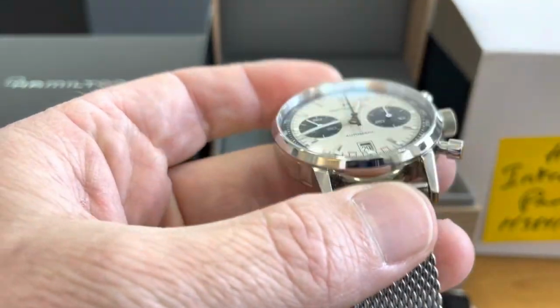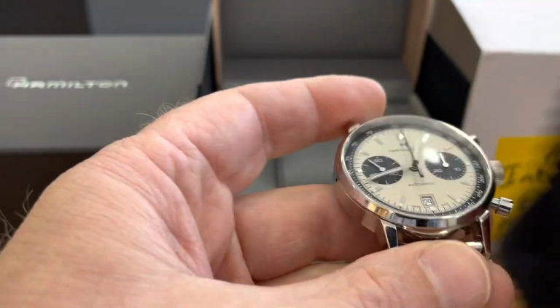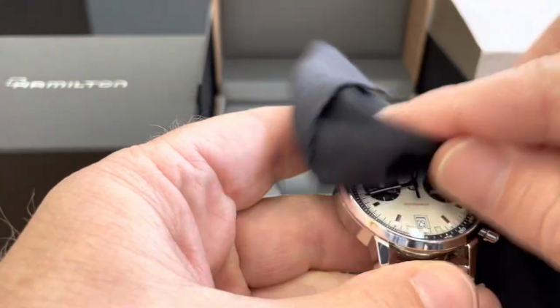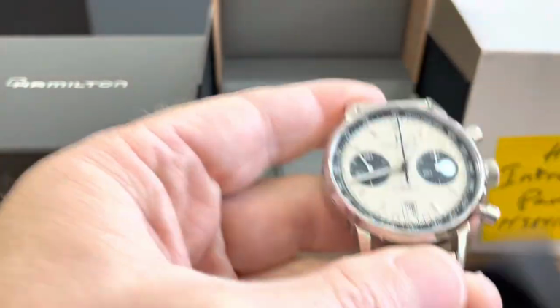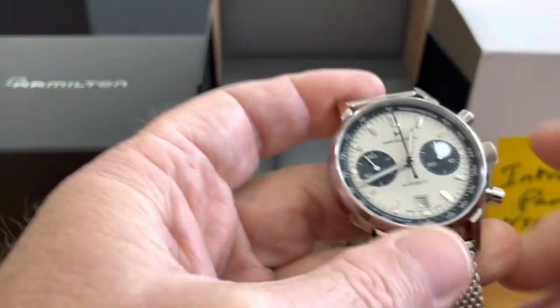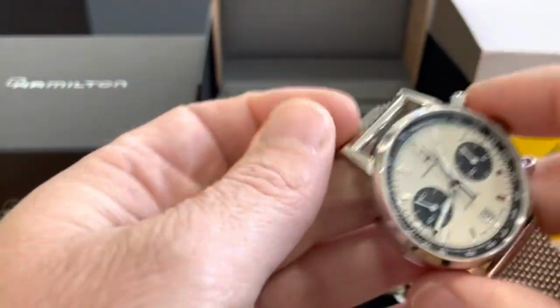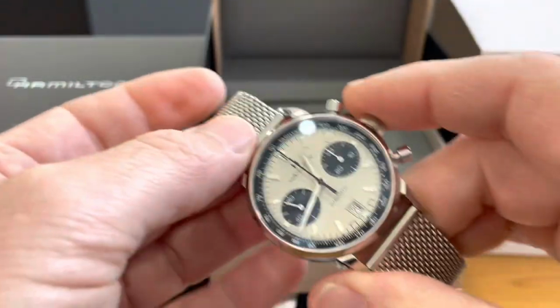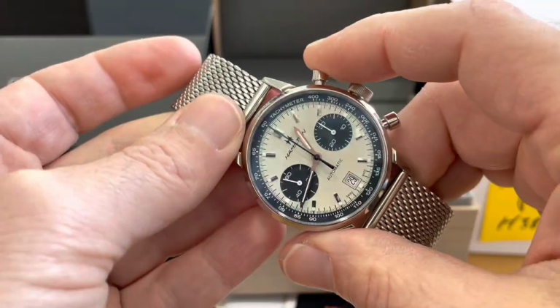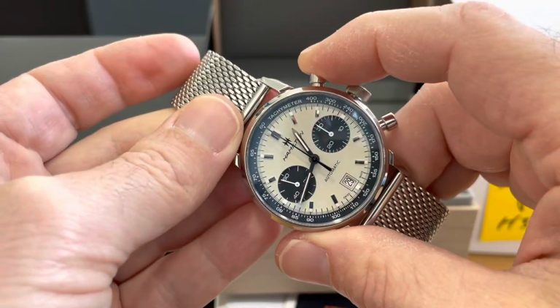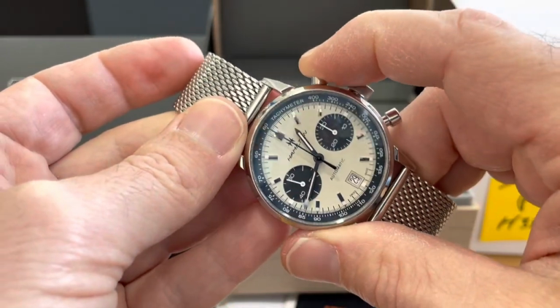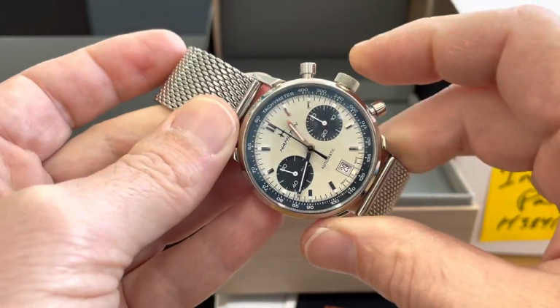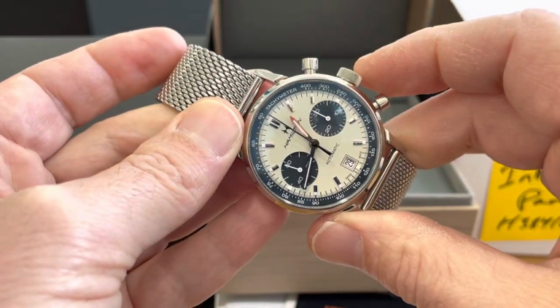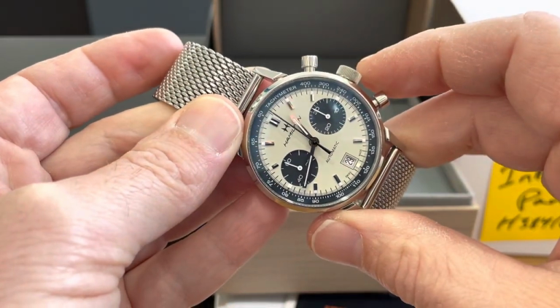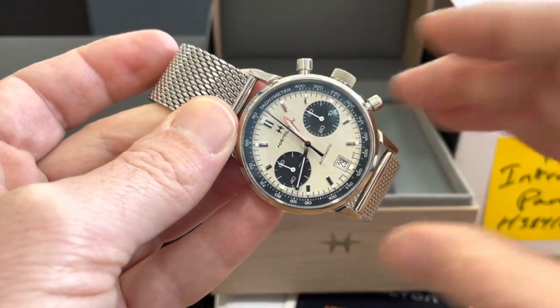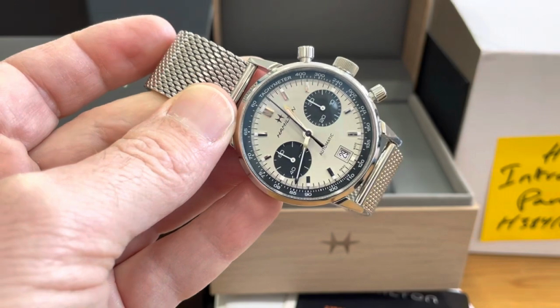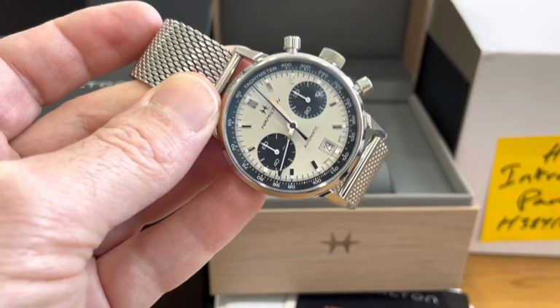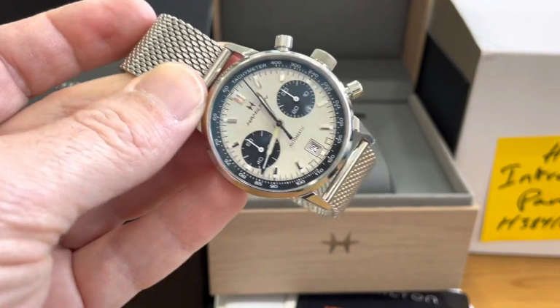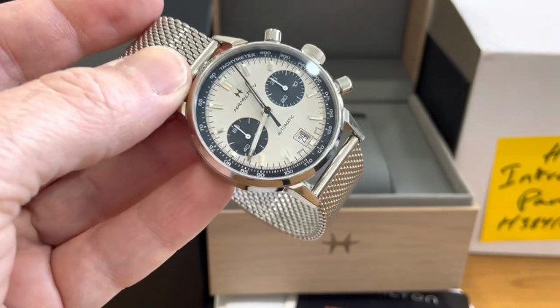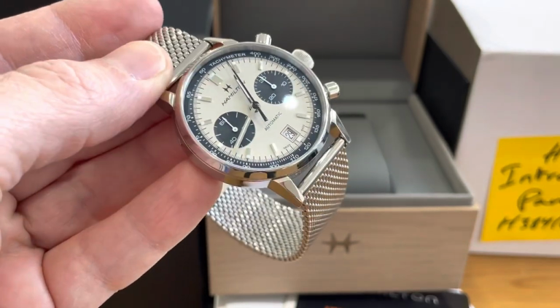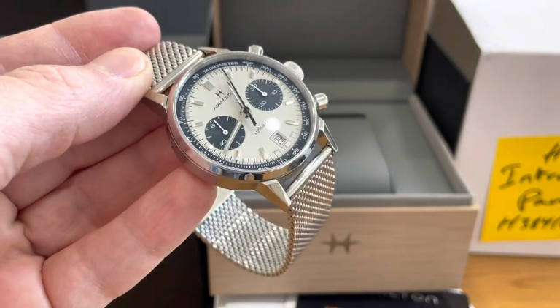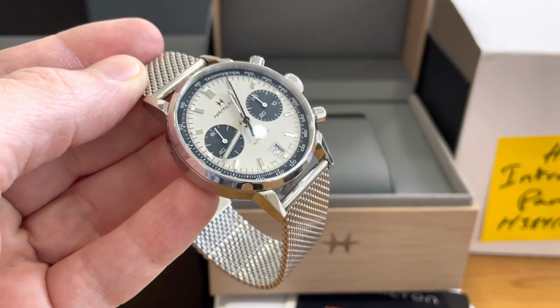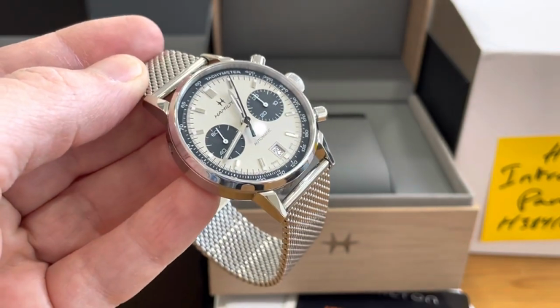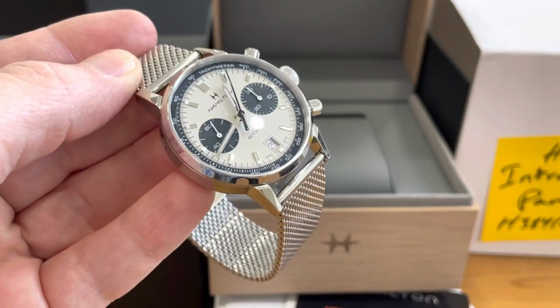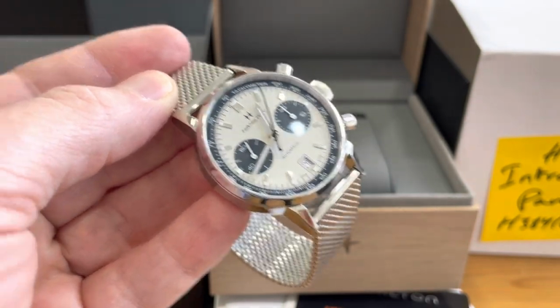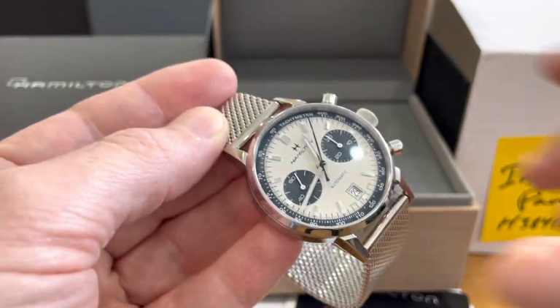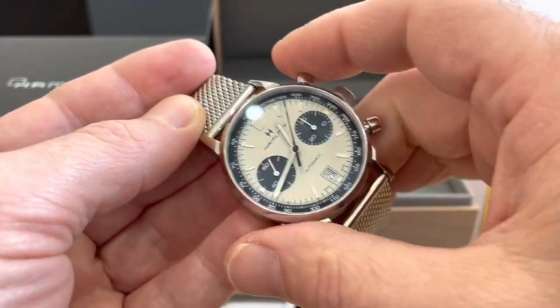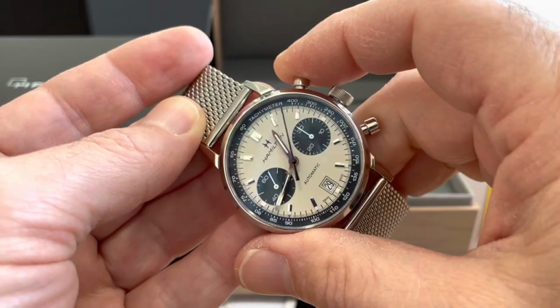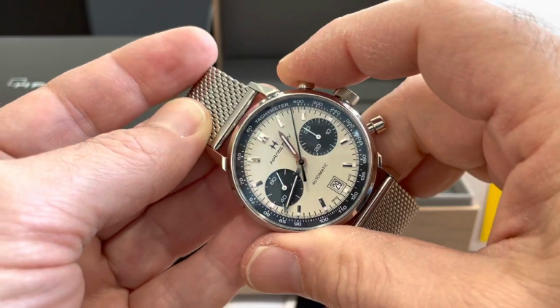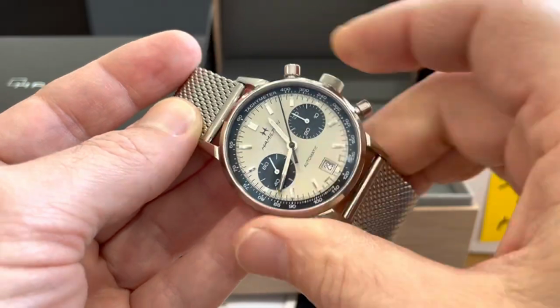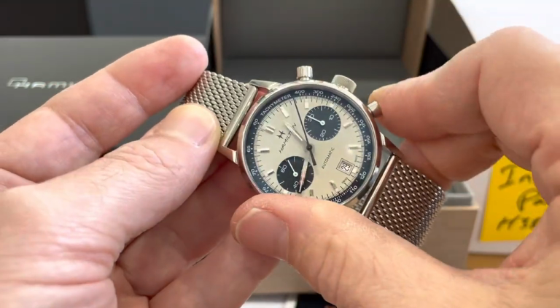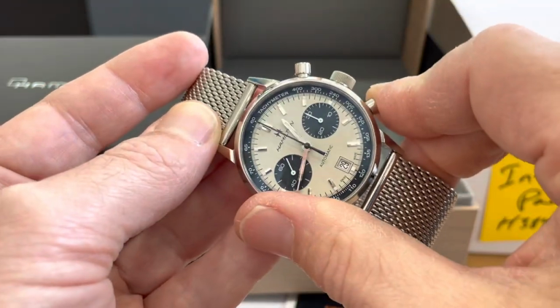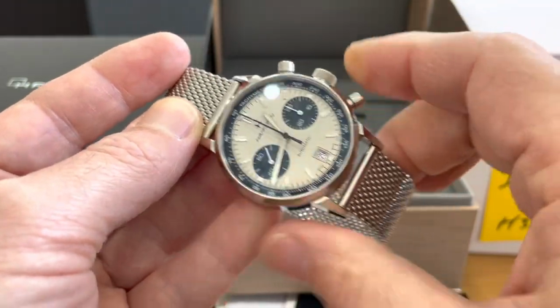As for the functionality of the watch, it functions beautifully — the start, the stop, and the reset all work perfectly.